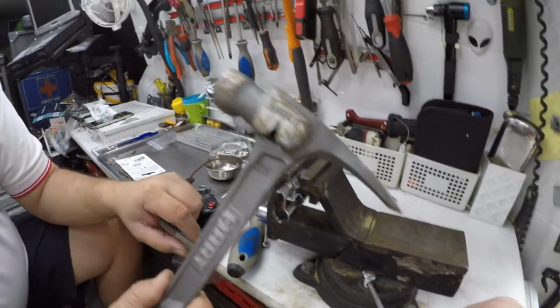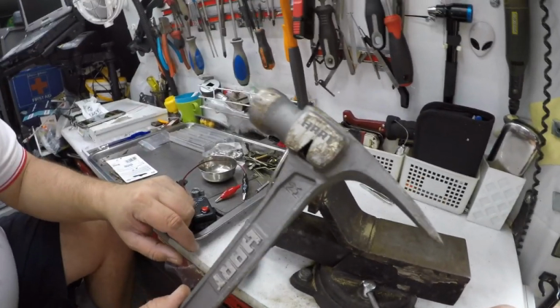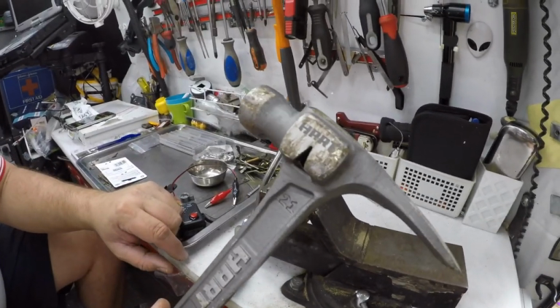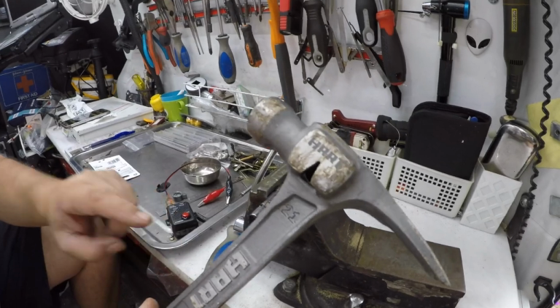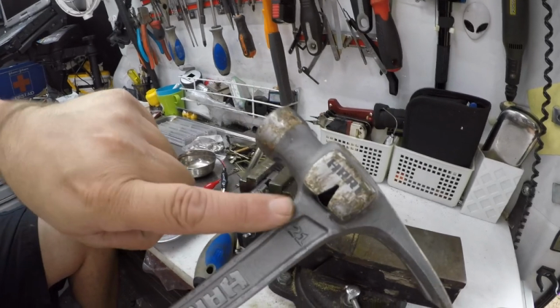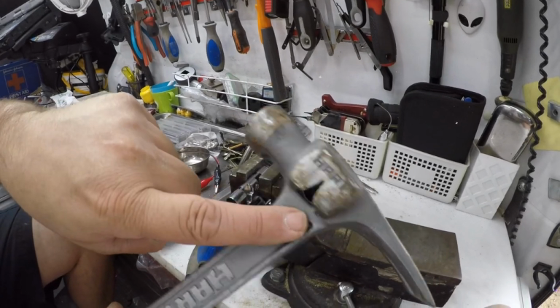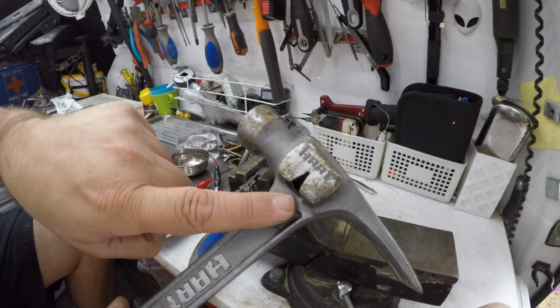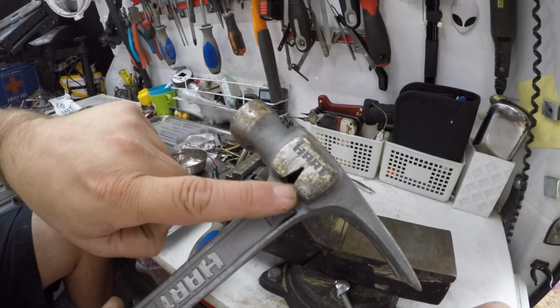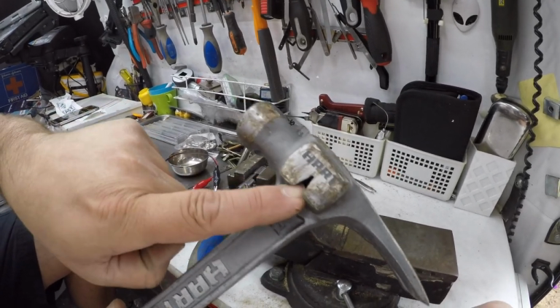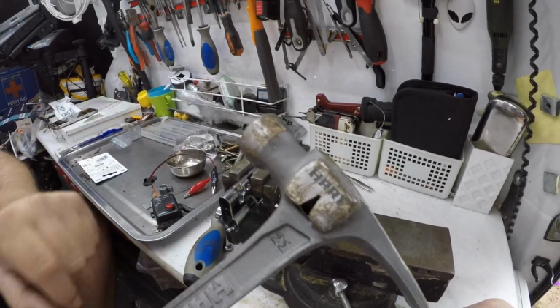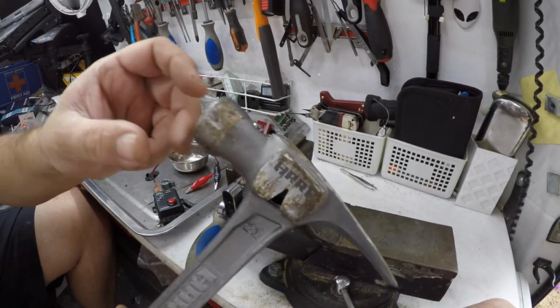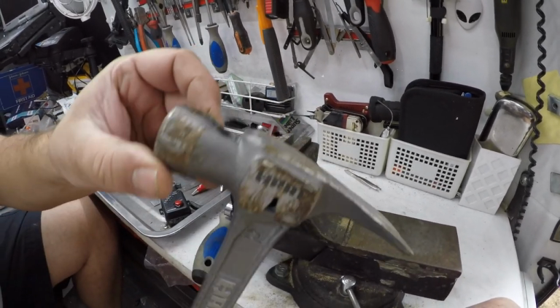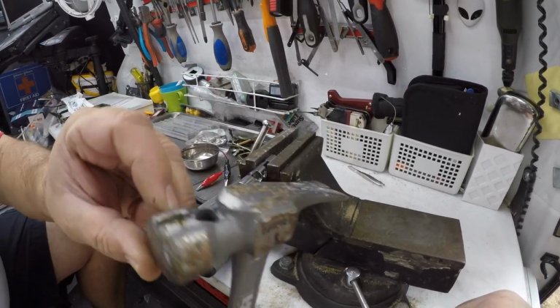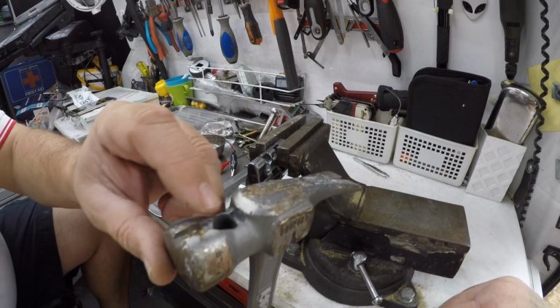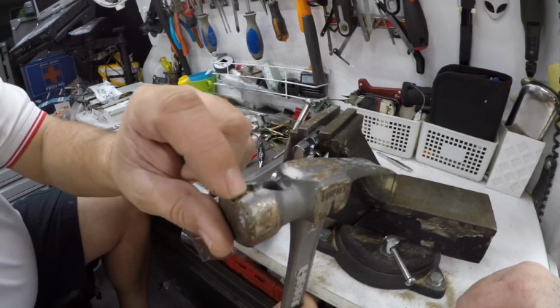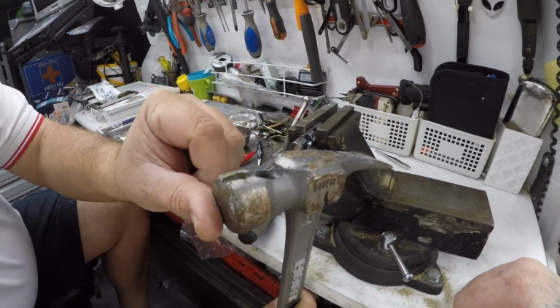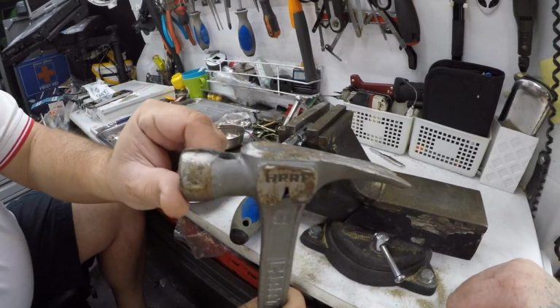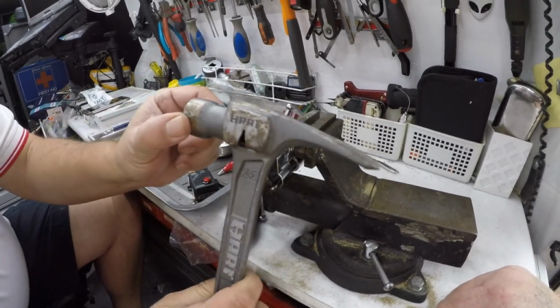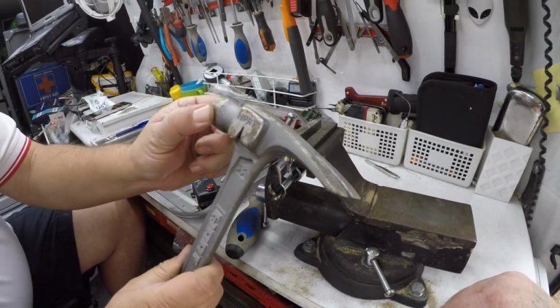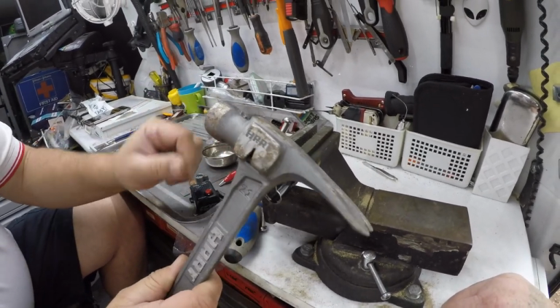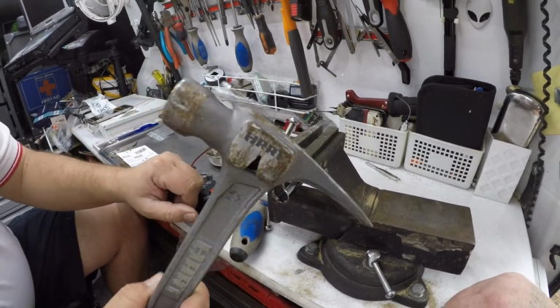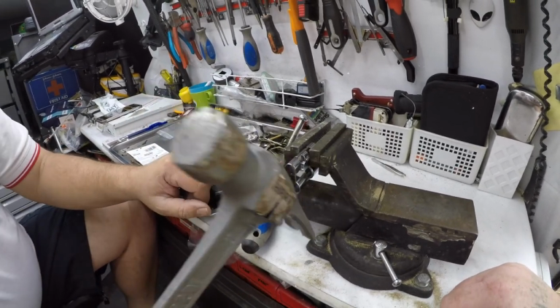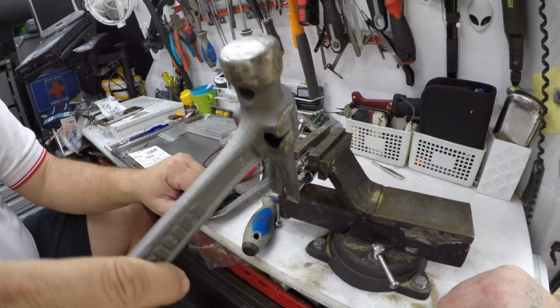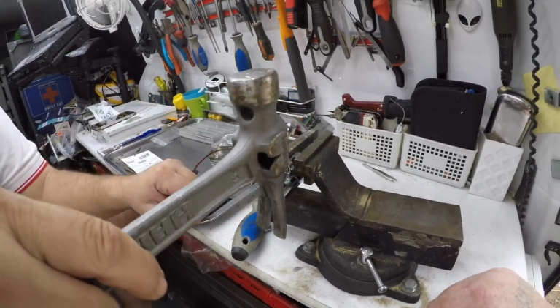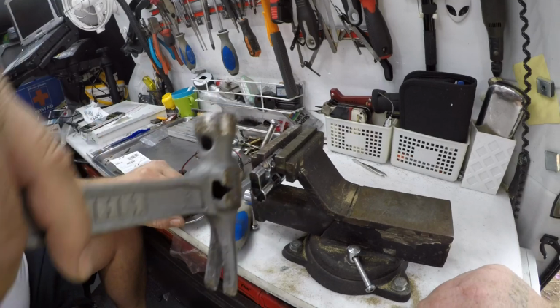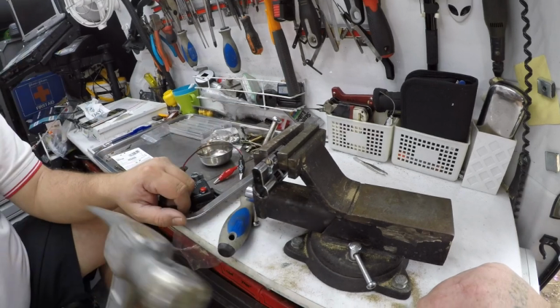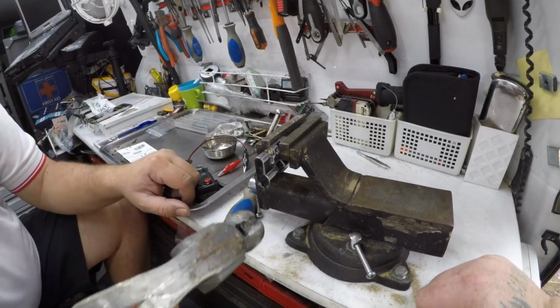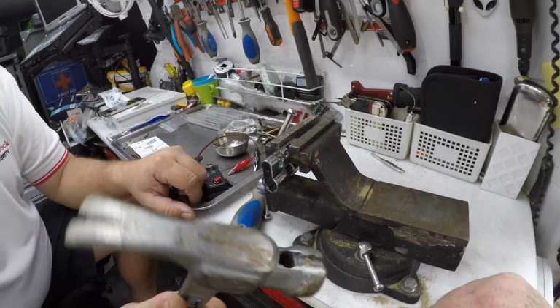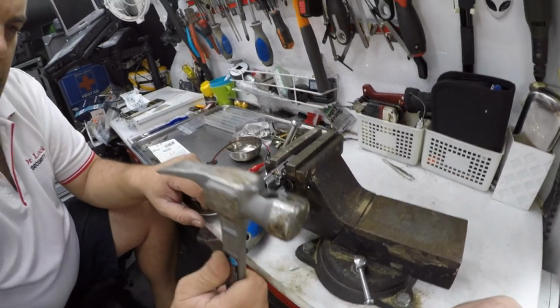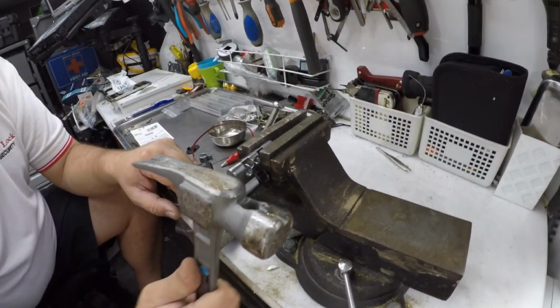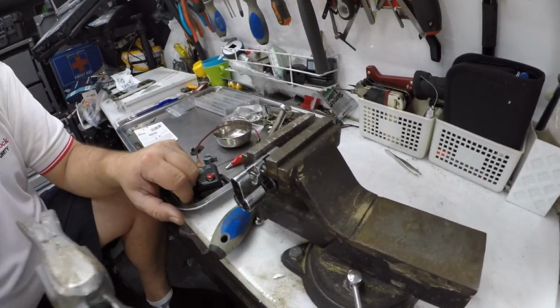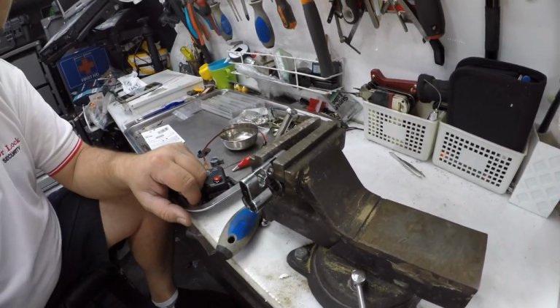The only problem is you need a hammer like this that has one of these little grippy things in here — it also has one up the top too. It's a pretty cool hammer. If you don't have one like that you might be able to get away with it, but I still think that was pretty cool to go in there and pull that out.